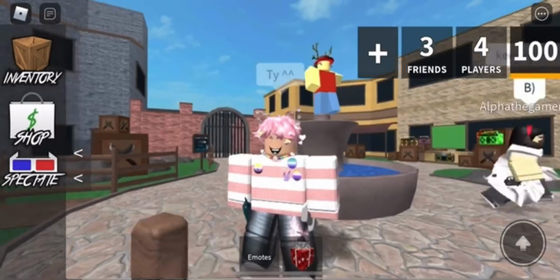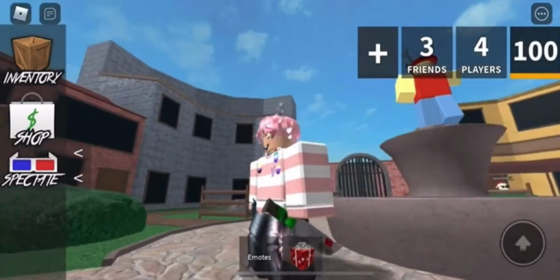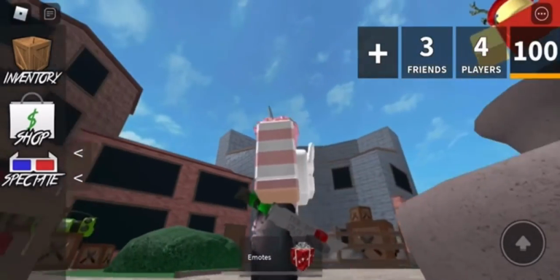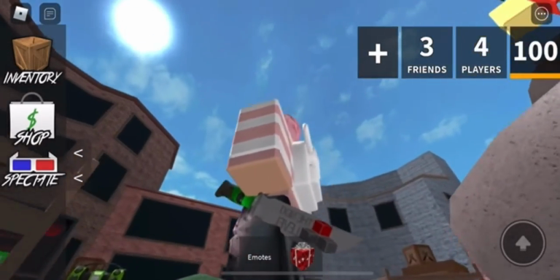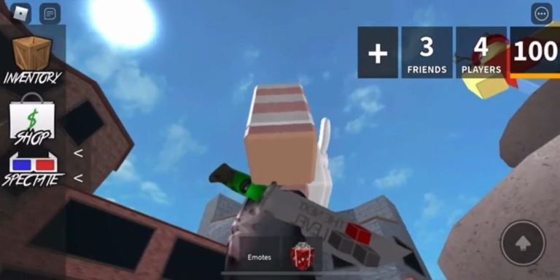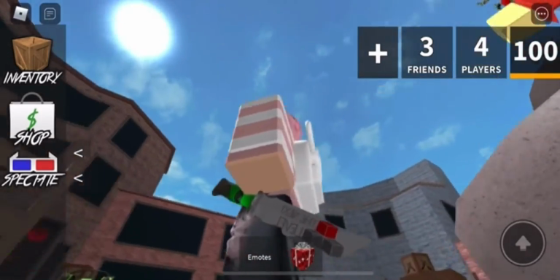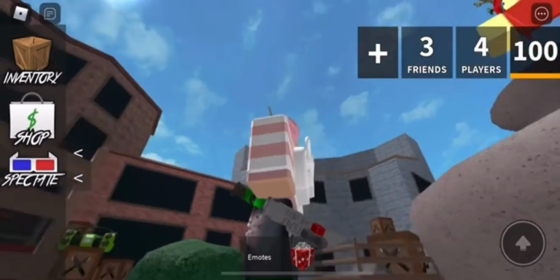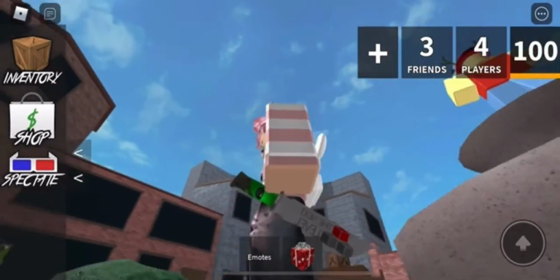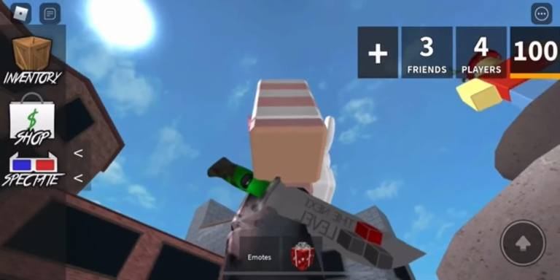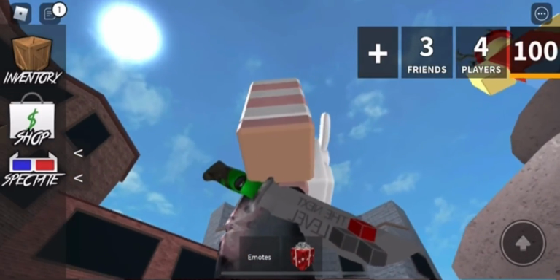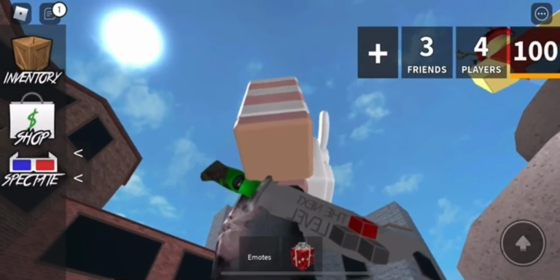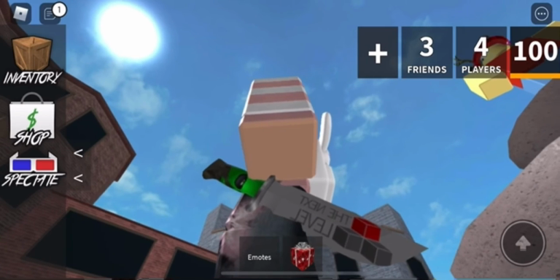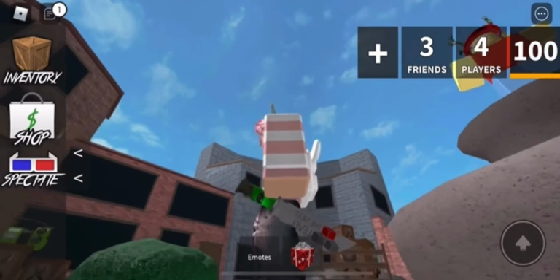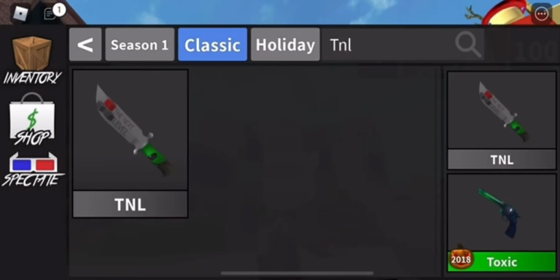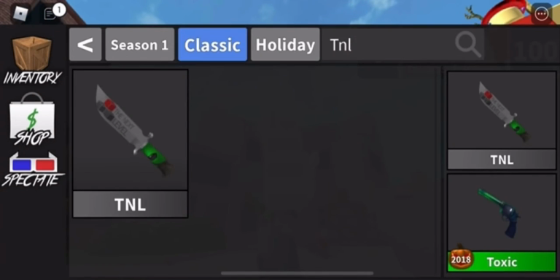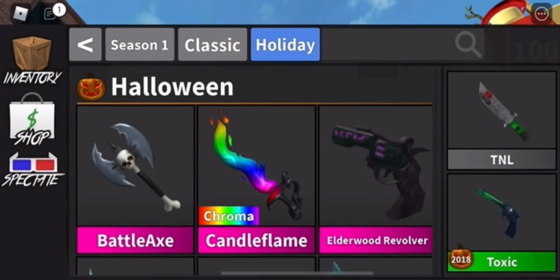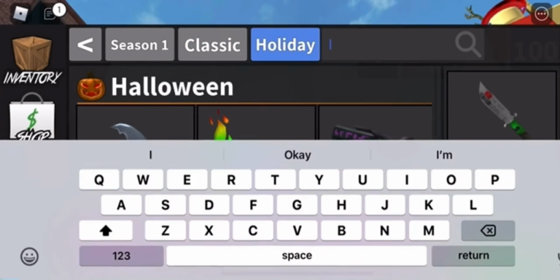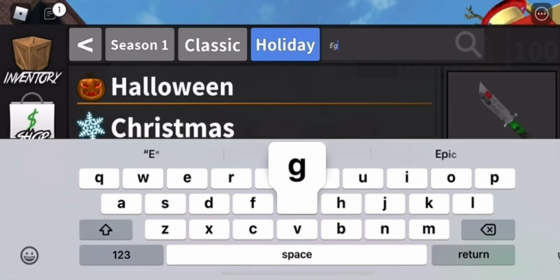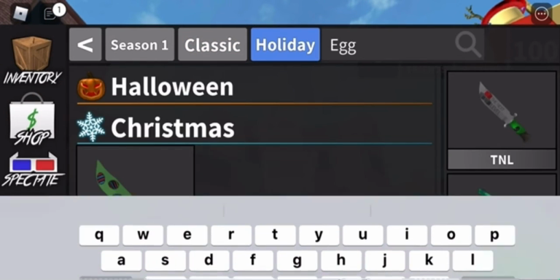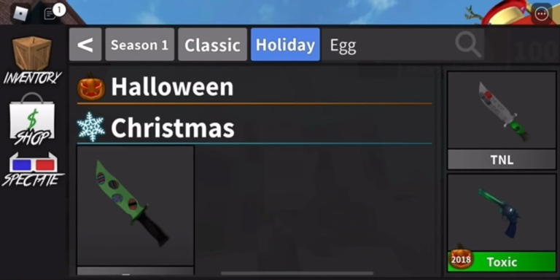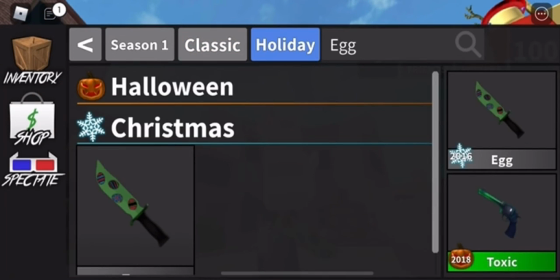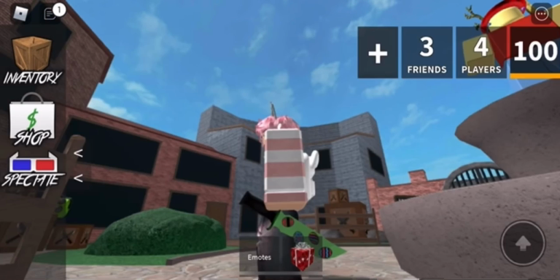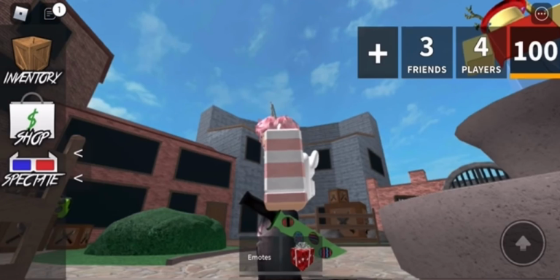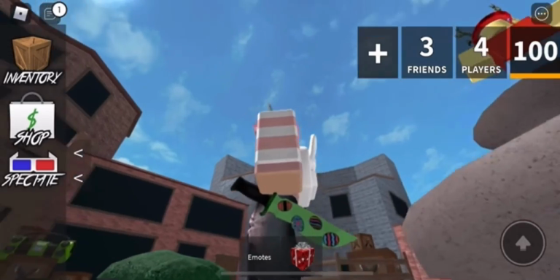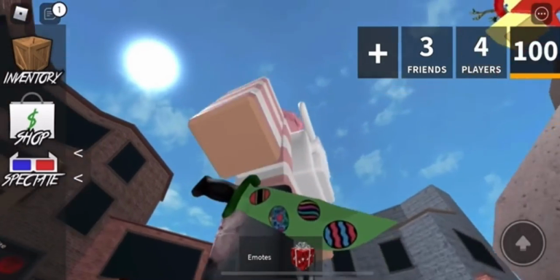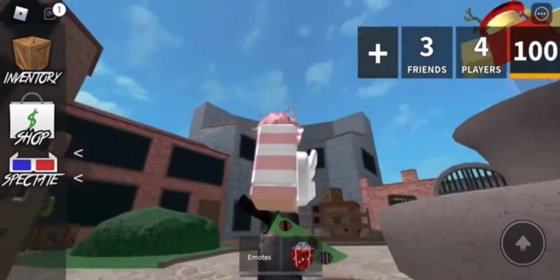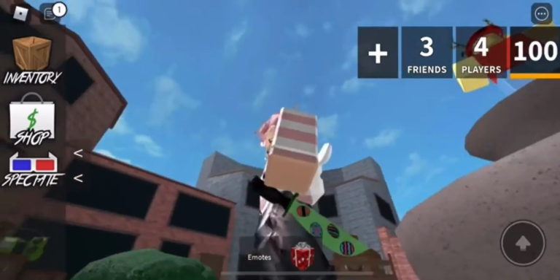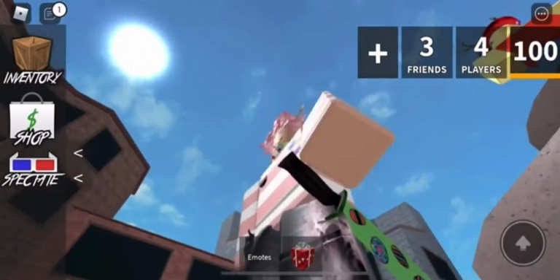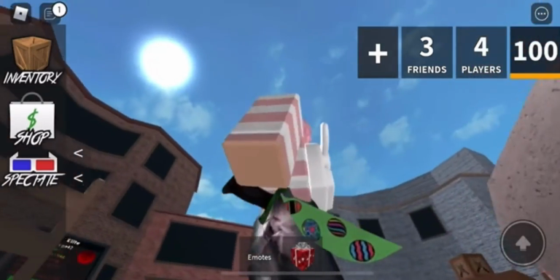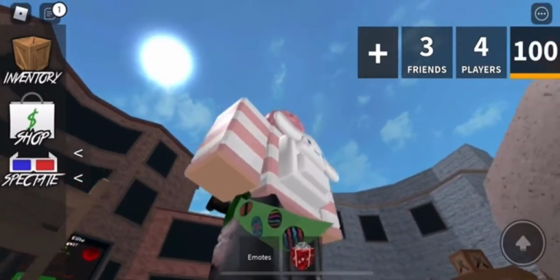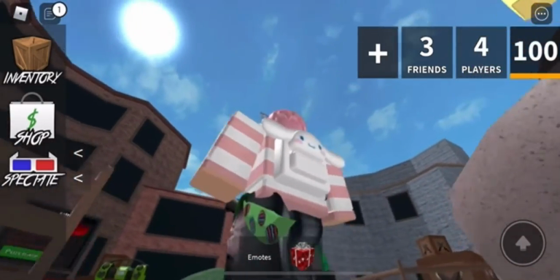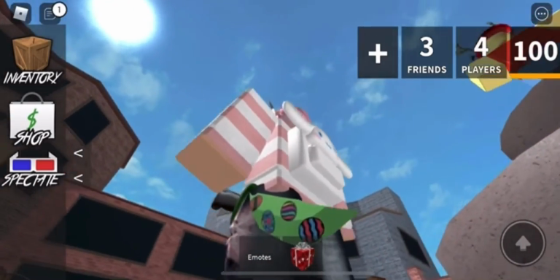TNL looks really cool. The battle axe looks cool too, but TNL is better honestly. I really love the design with the boxes — it looks like that one map. And then the Egg Knife — this is my favorite one right now. Oh my god, because I love Egg Hunts. This is my favorite knife. Every time I wear an Egg, I'm putting this knife on.